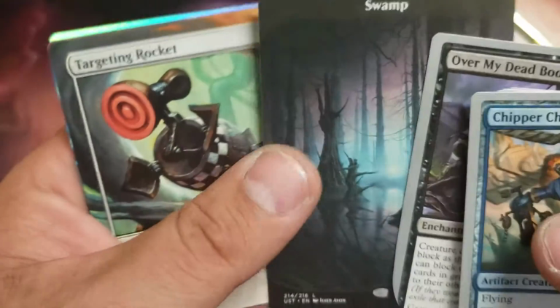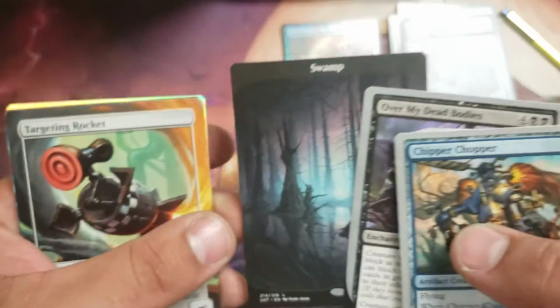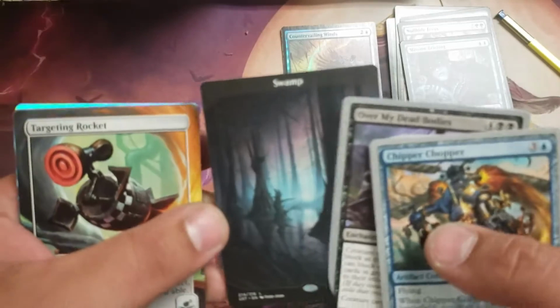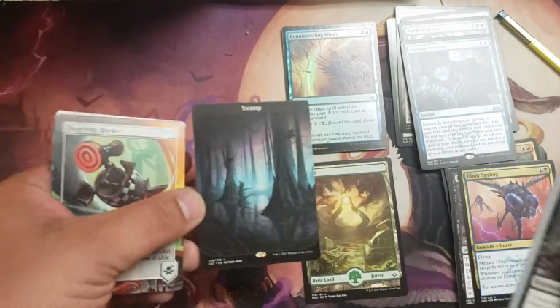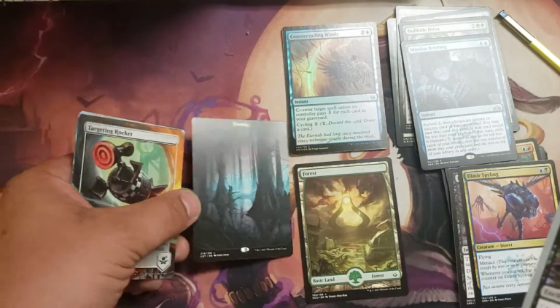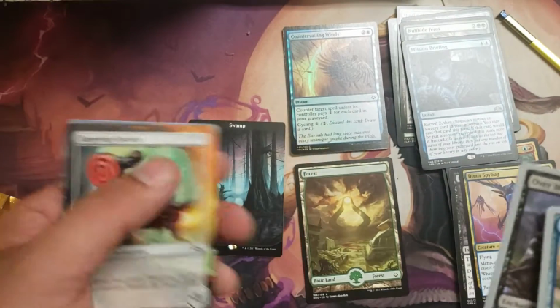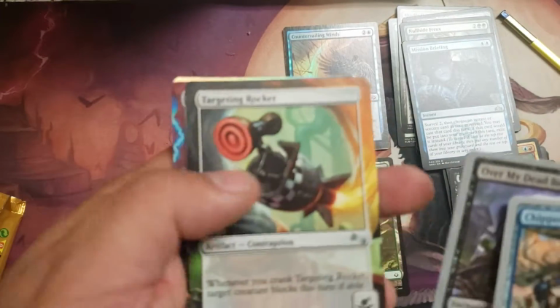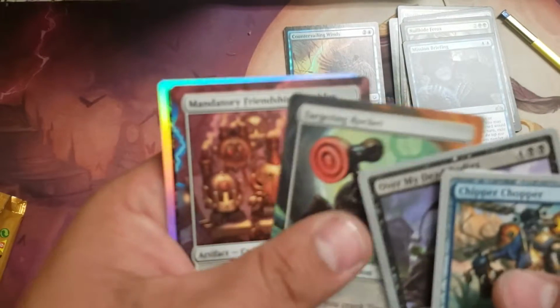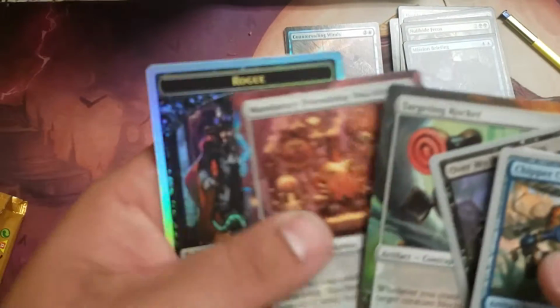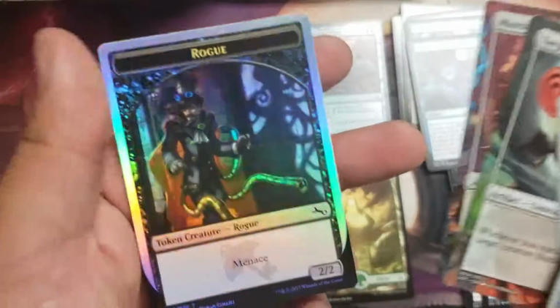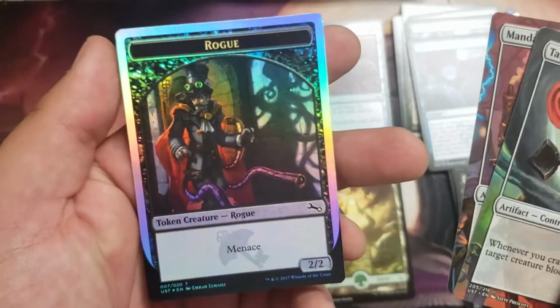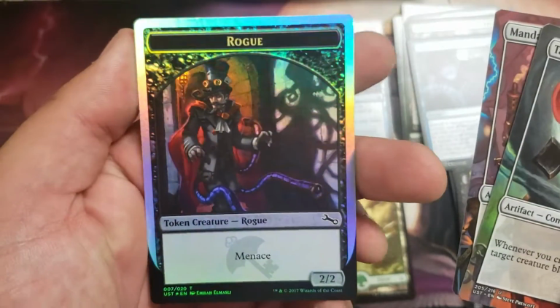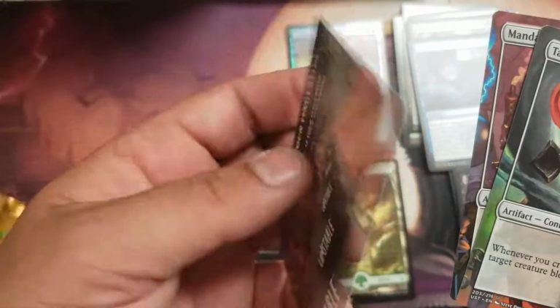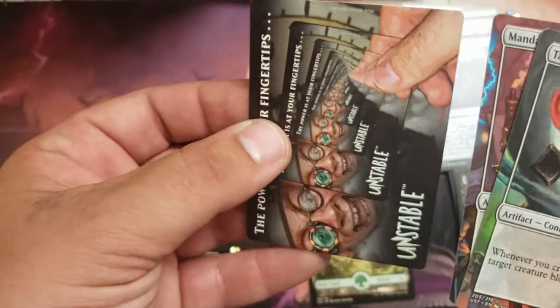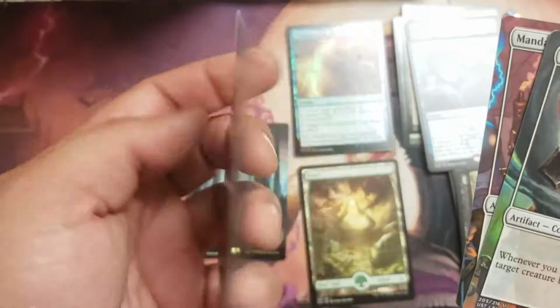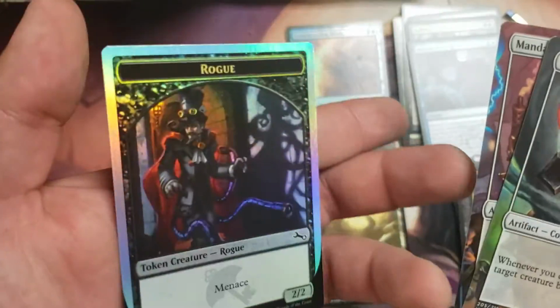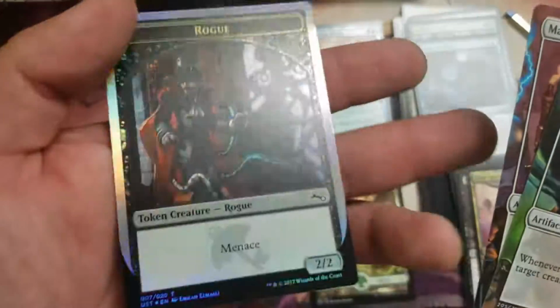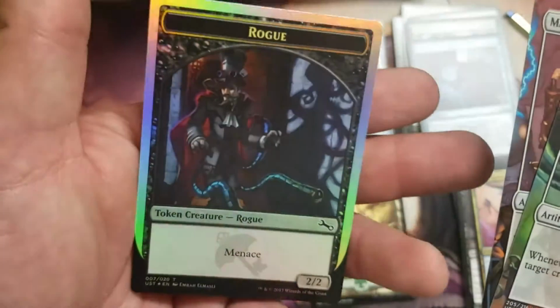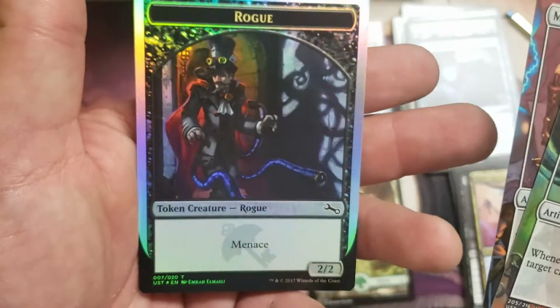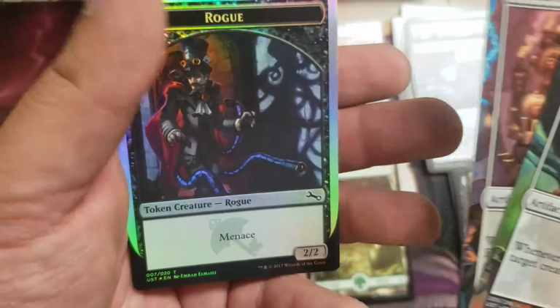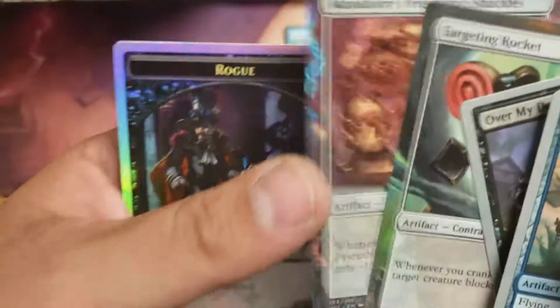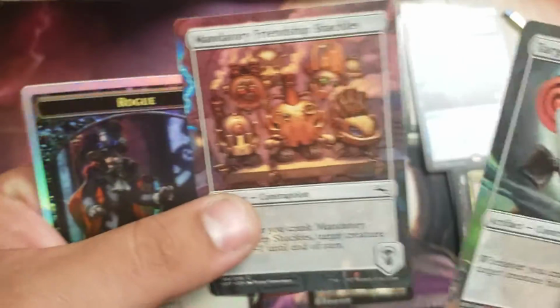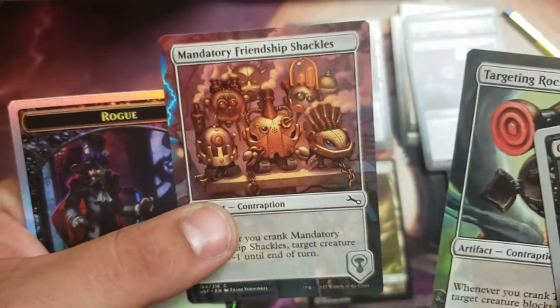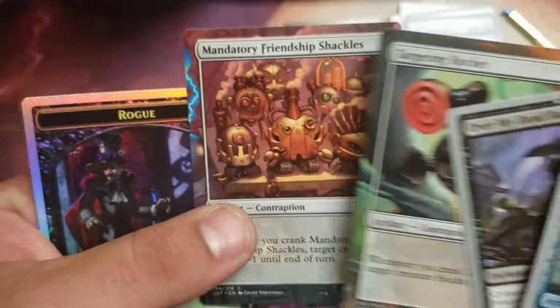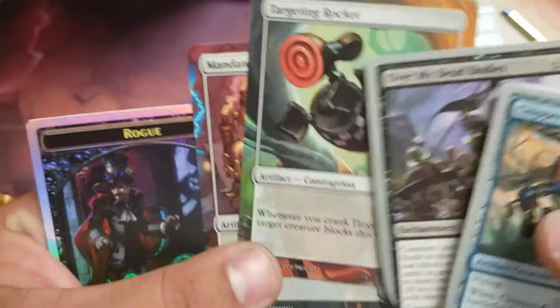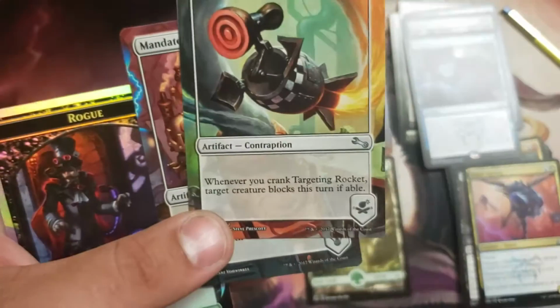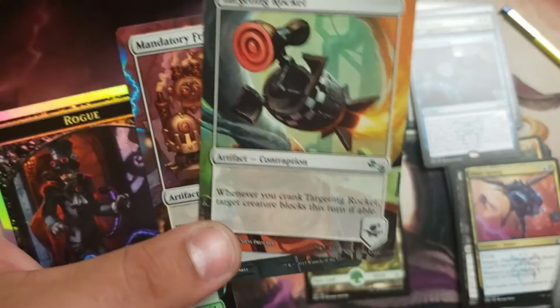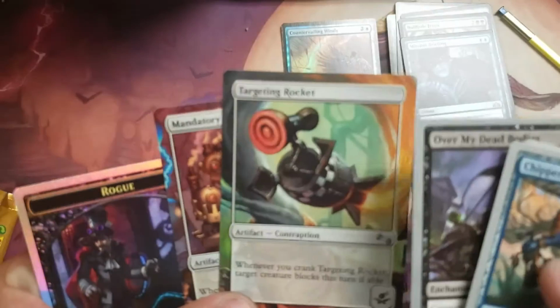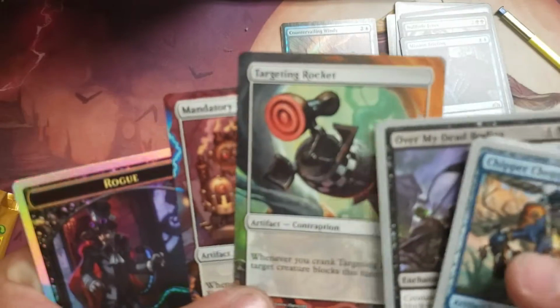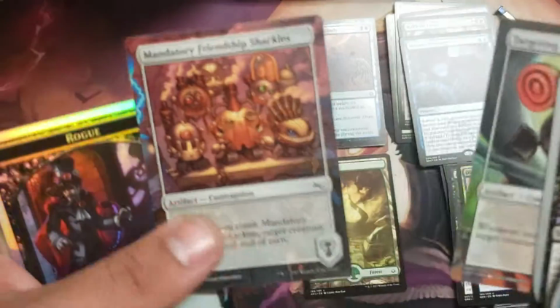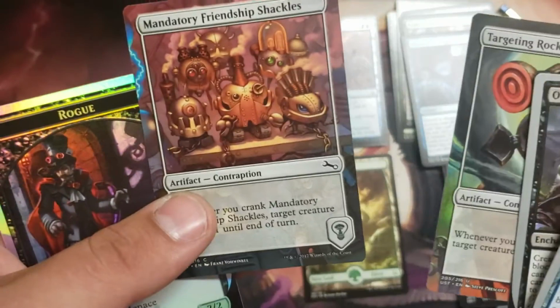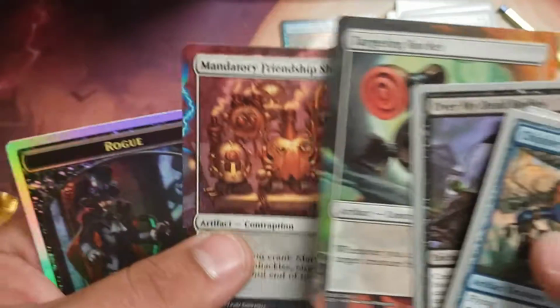Oh look at that pretty swampy! And then there's our foil token — just a Rogue. Air cog piece and all that good stuff.